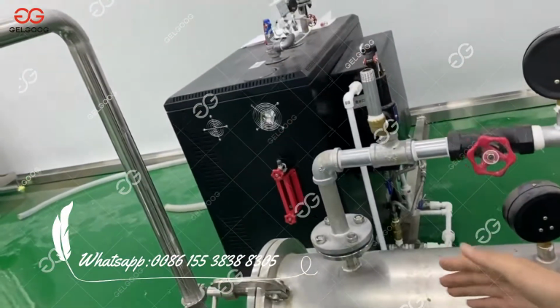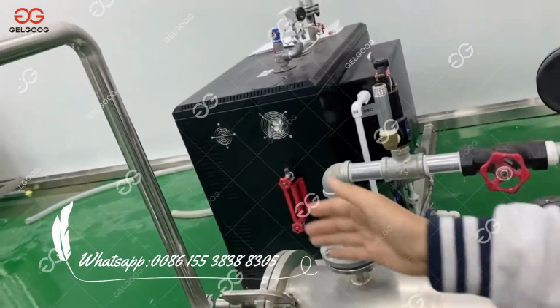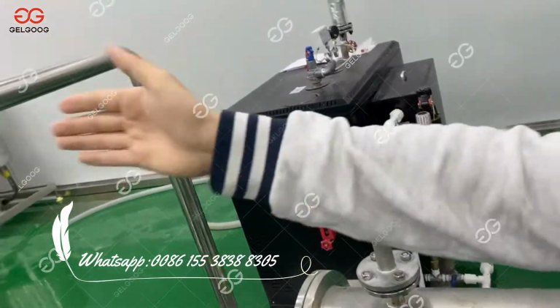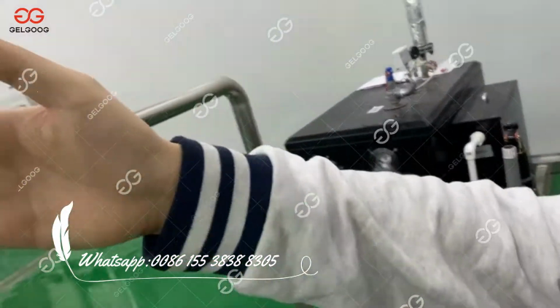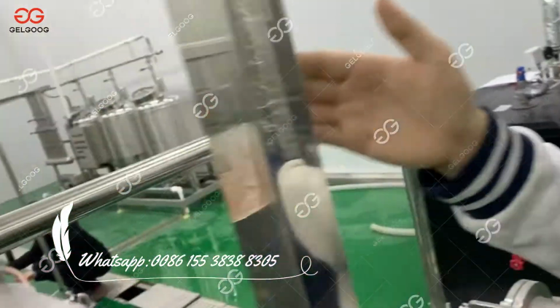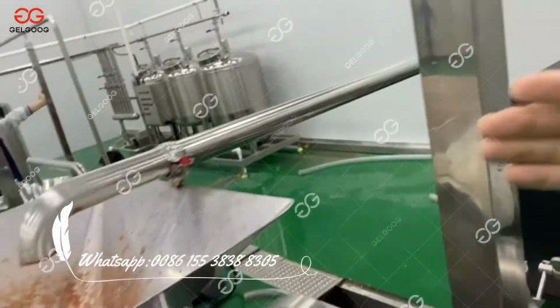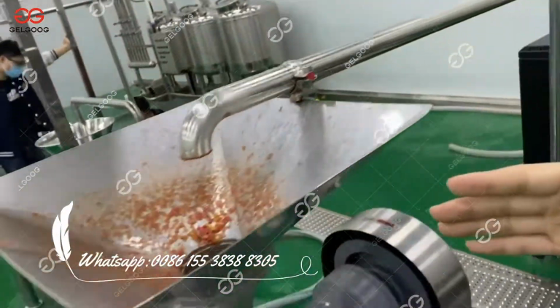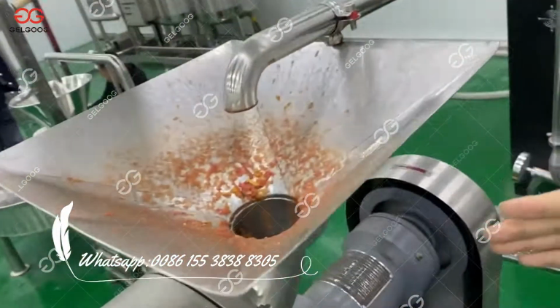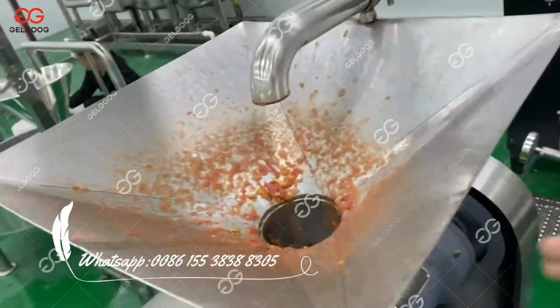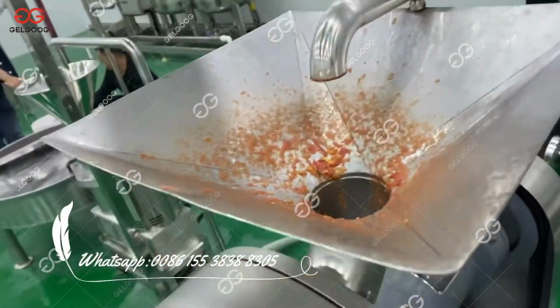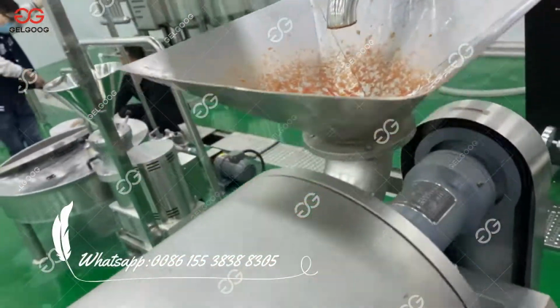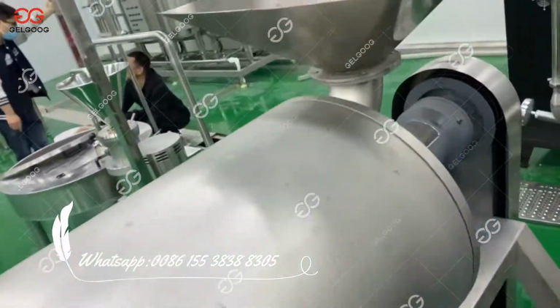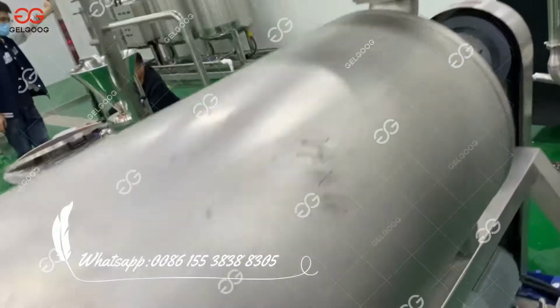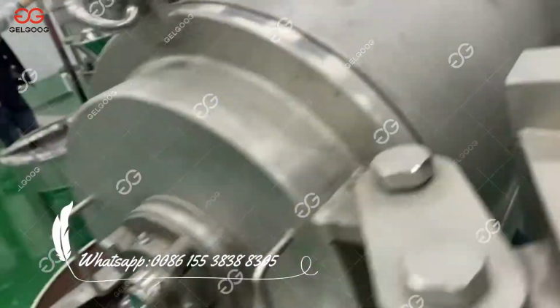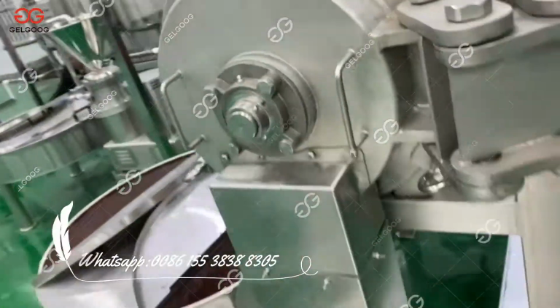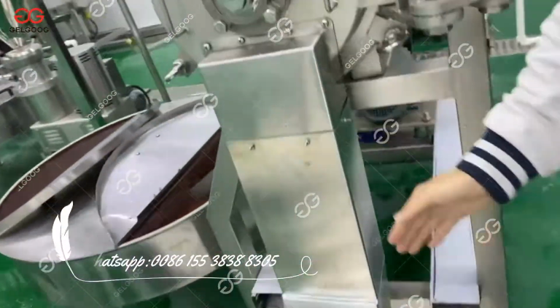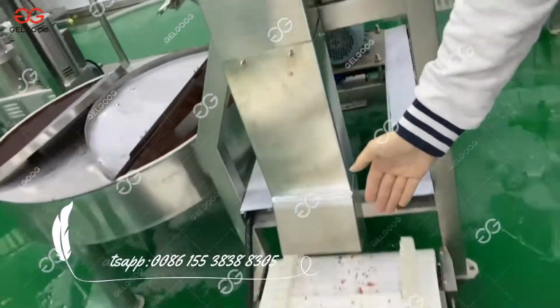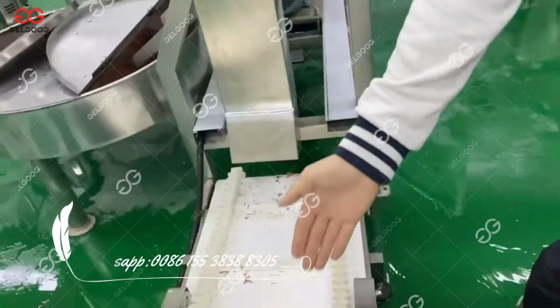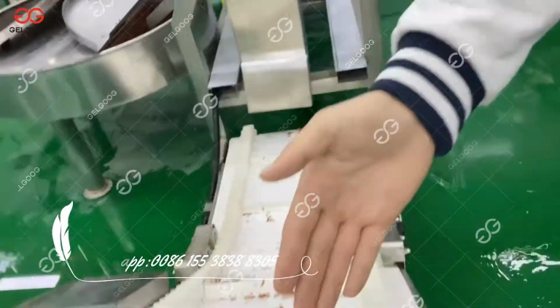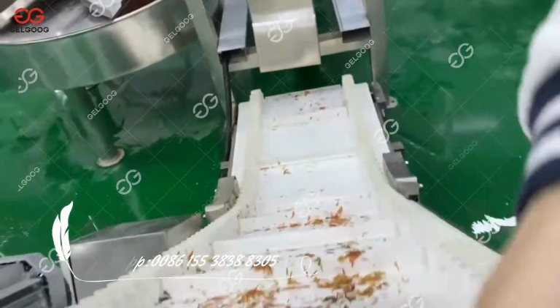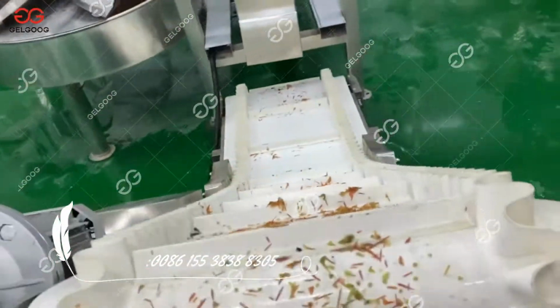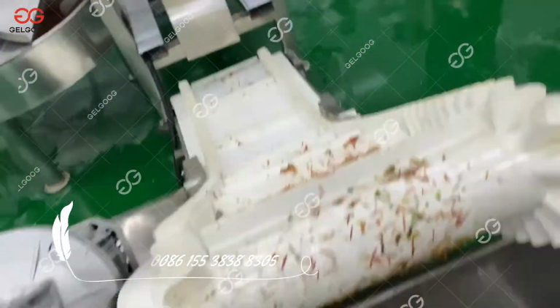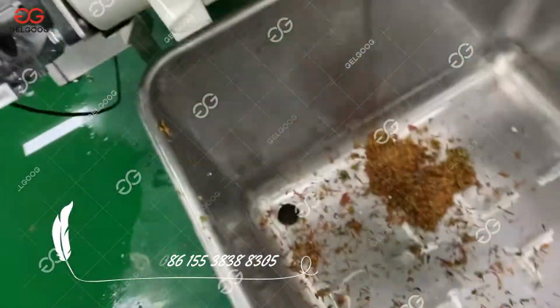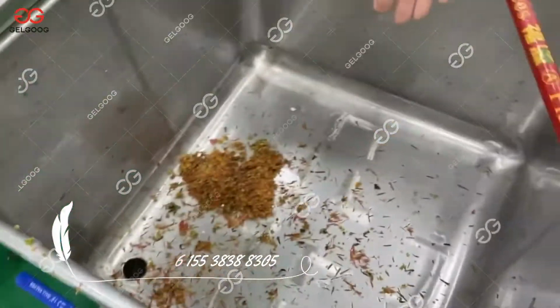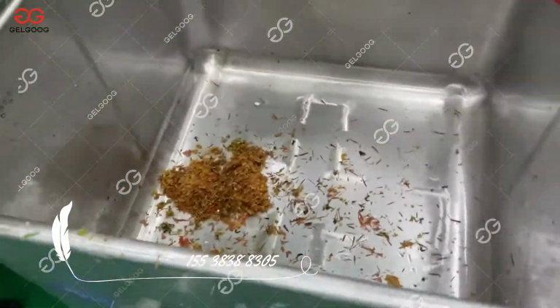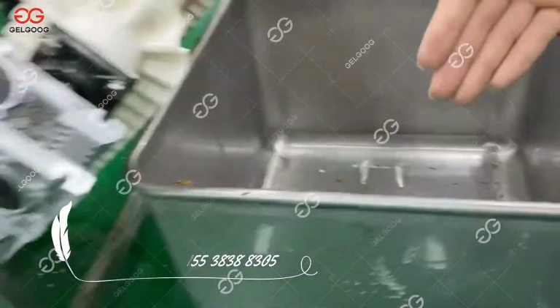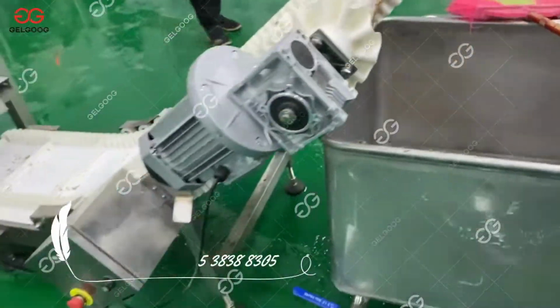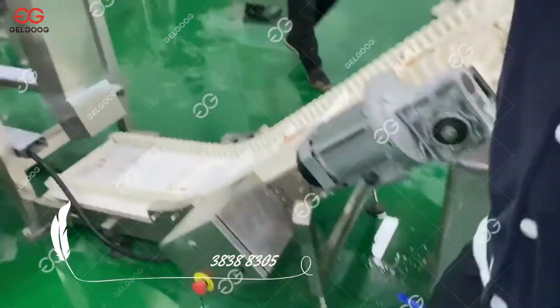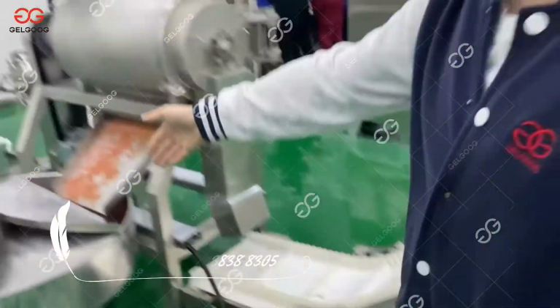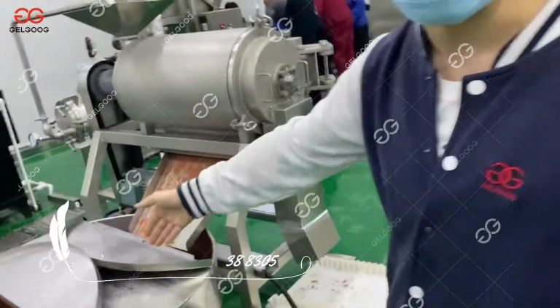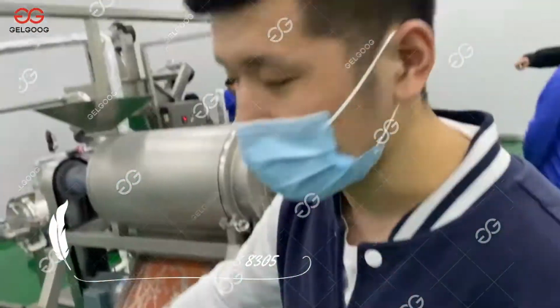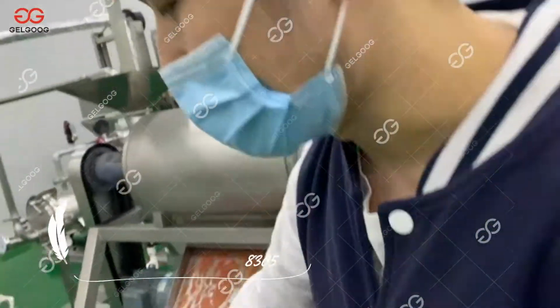And then it goes into the pulp-making machine. In this part, the seed and skin will be separated out, and the pulp will go into the first storage tank.